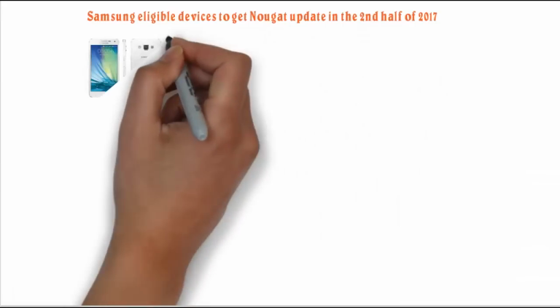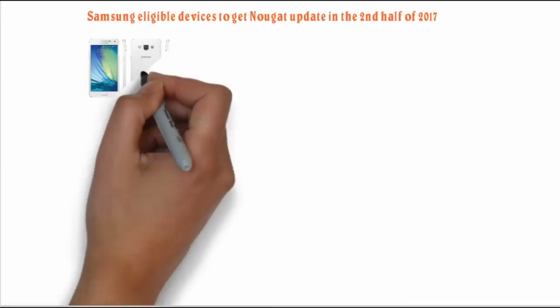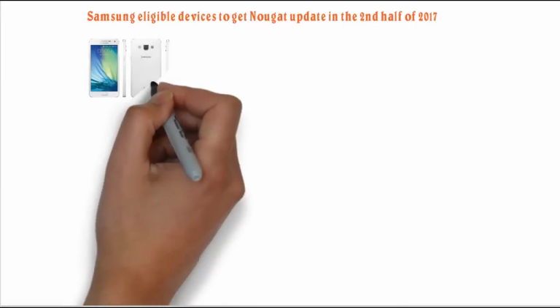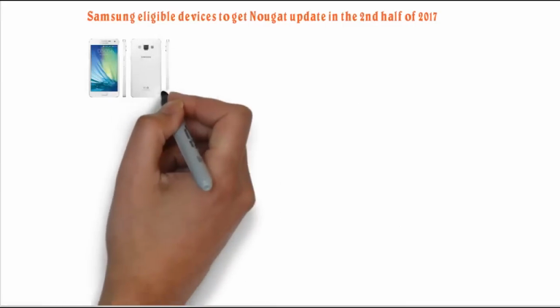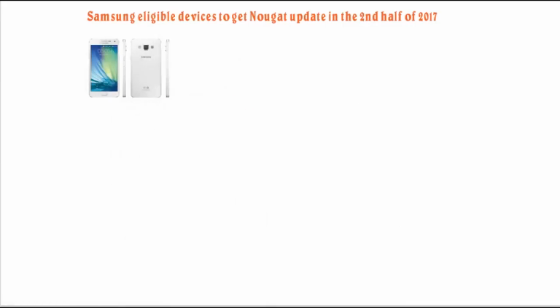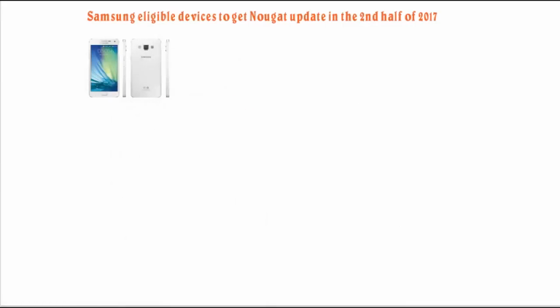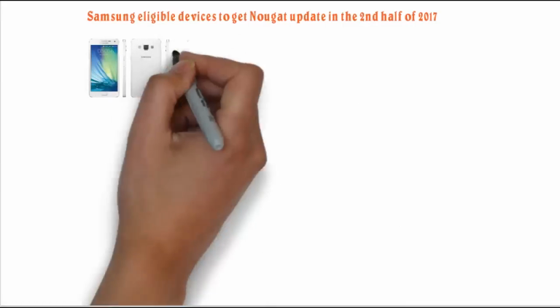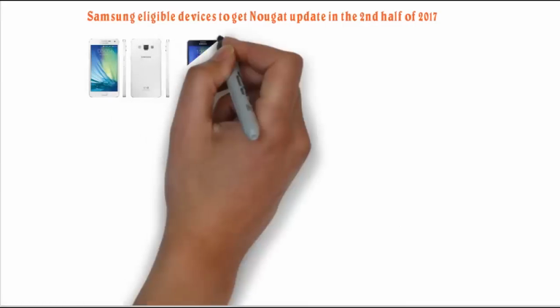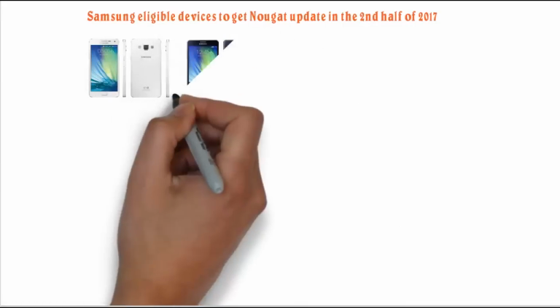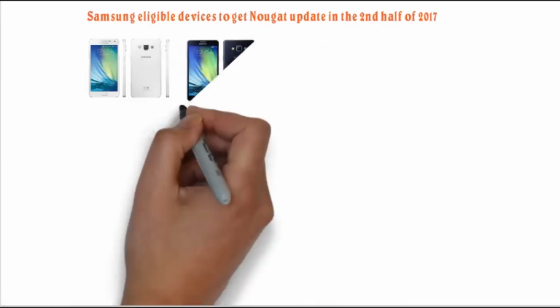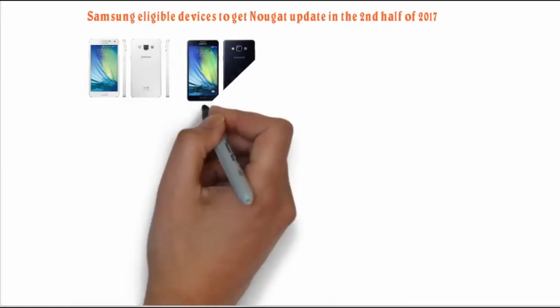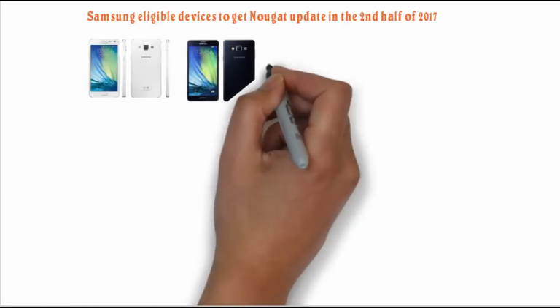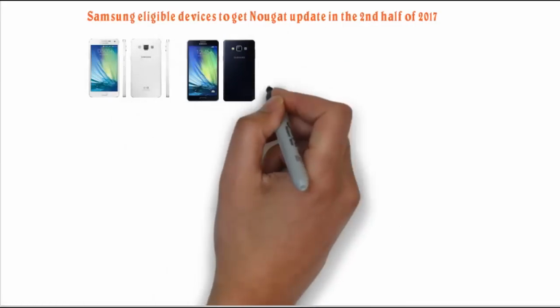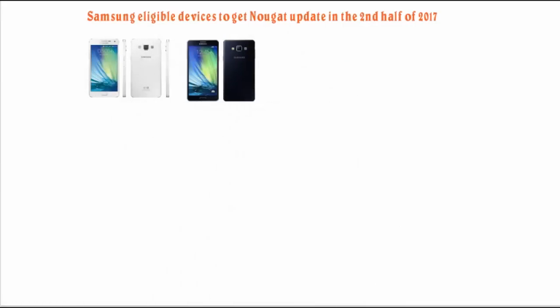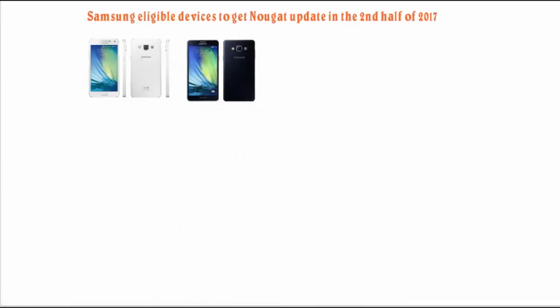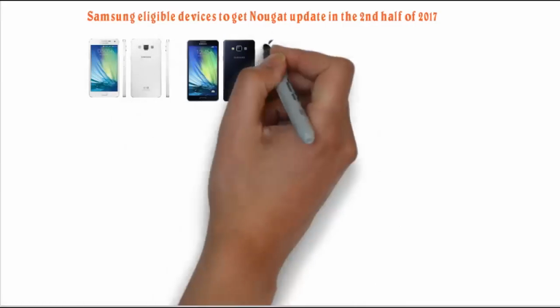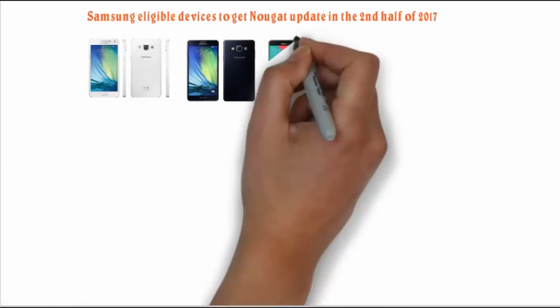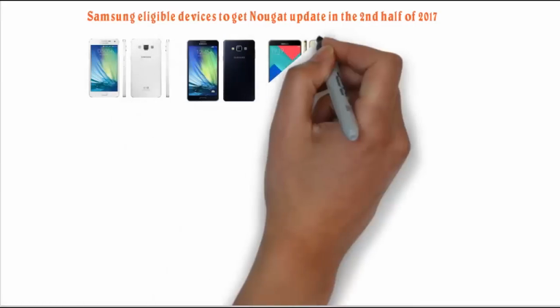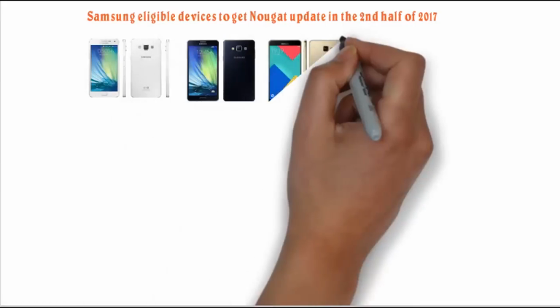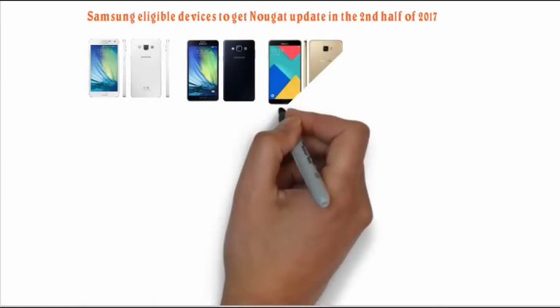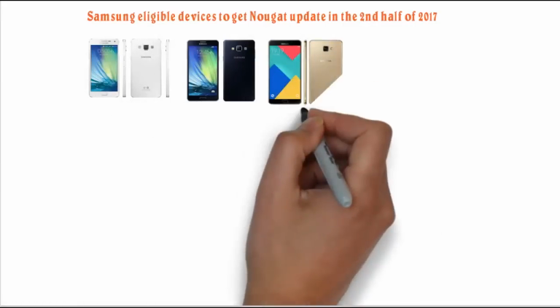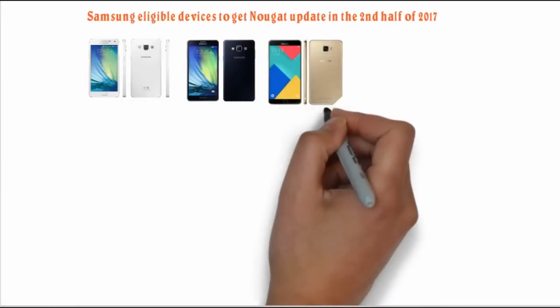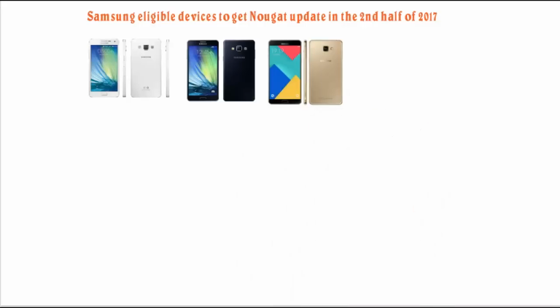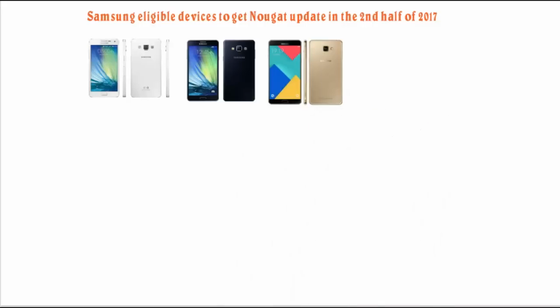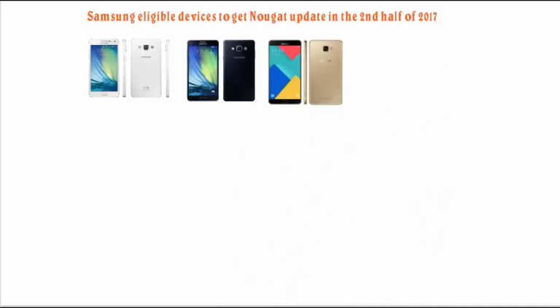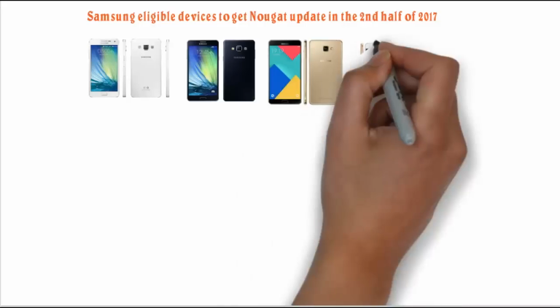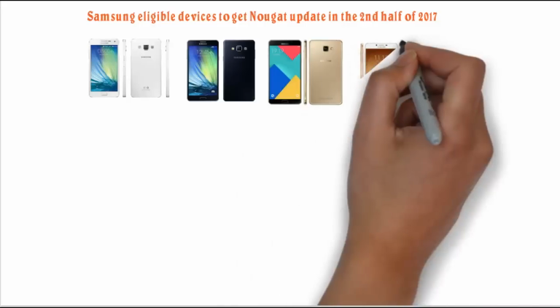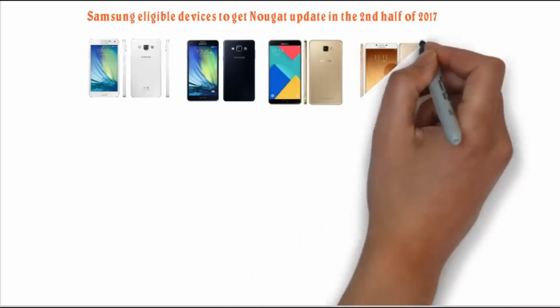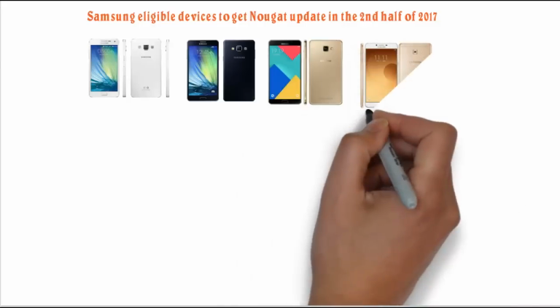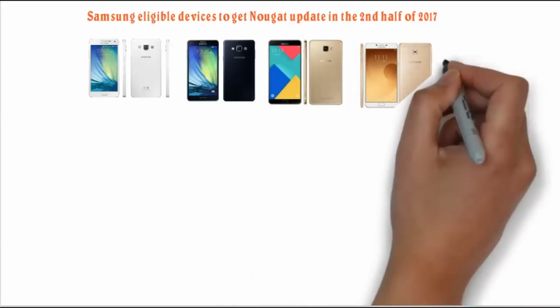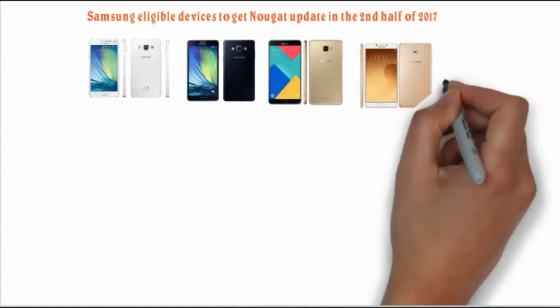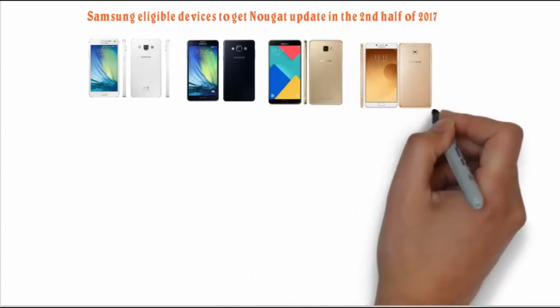Samsung Galaxy A5, Samsung Galaxy A7, Samsung Galaxy A9, Samsung Galaxy C9 Pro.